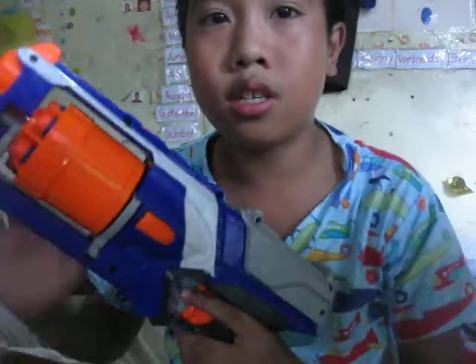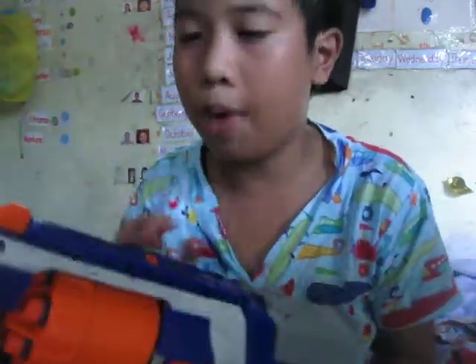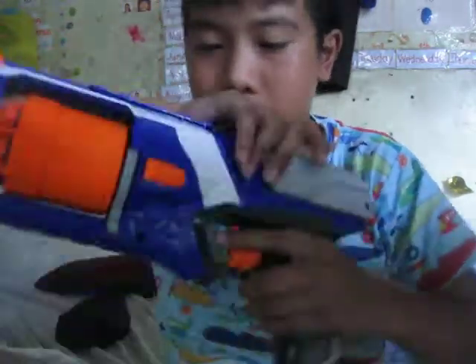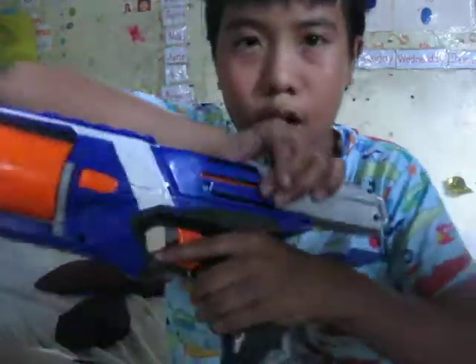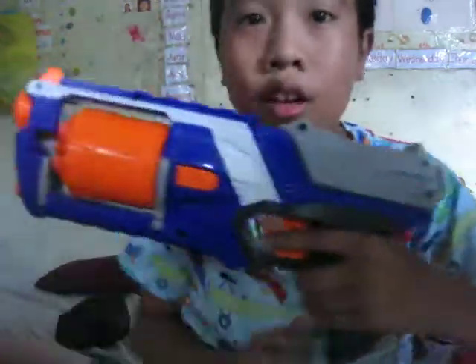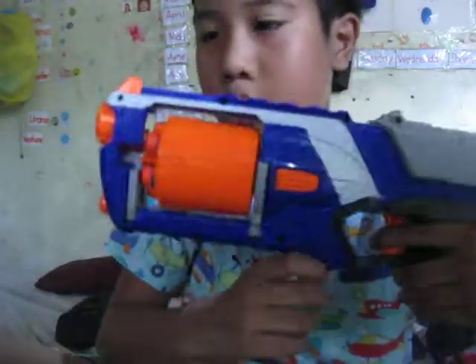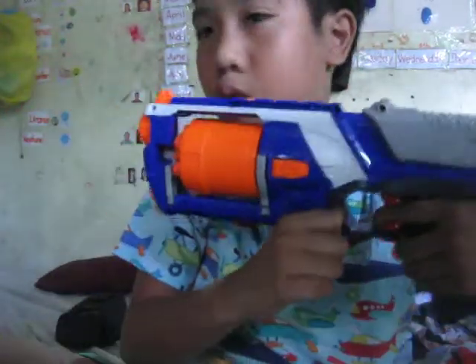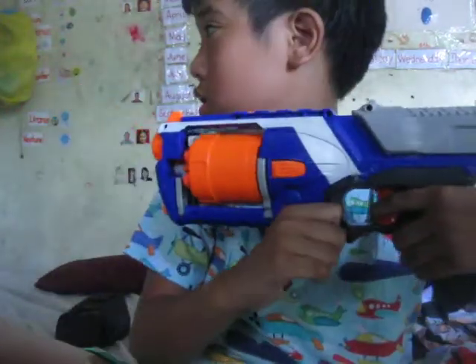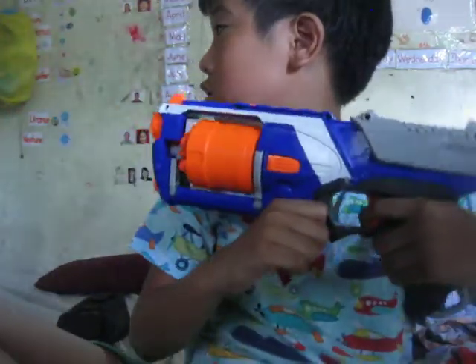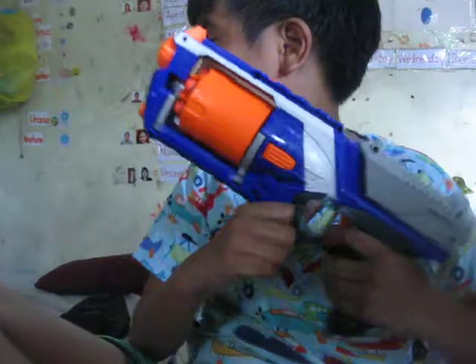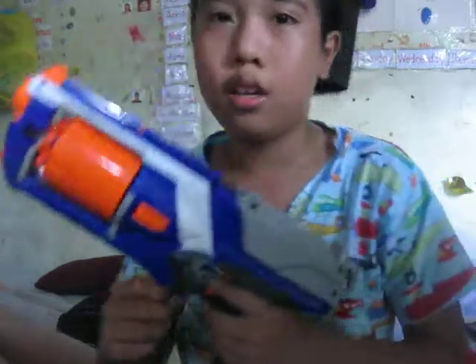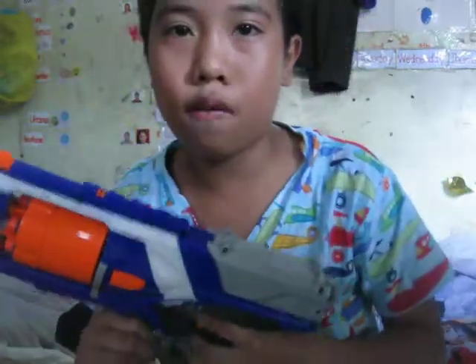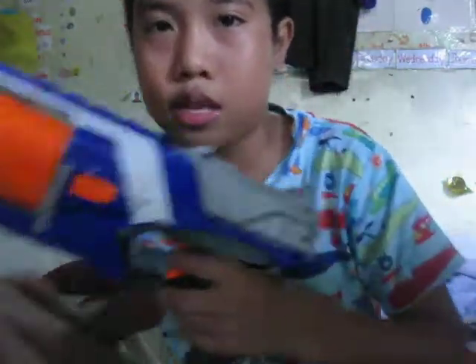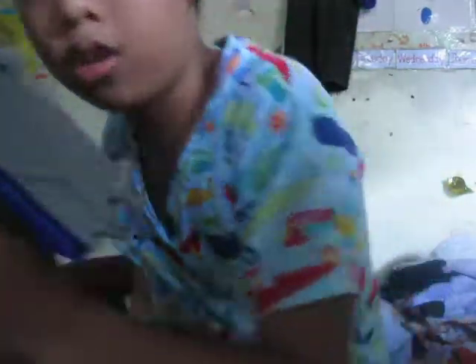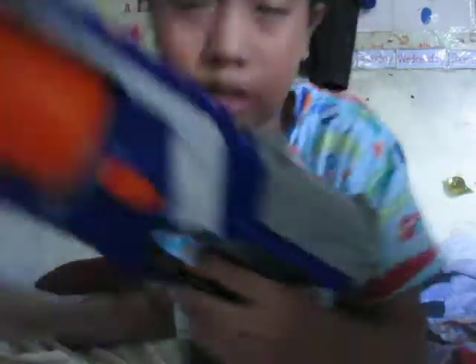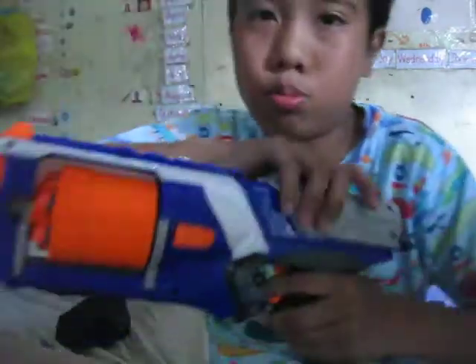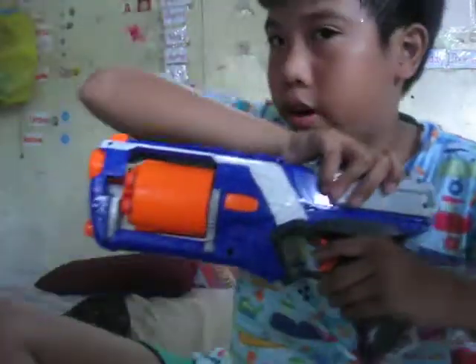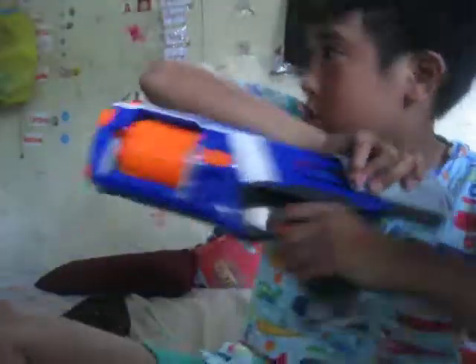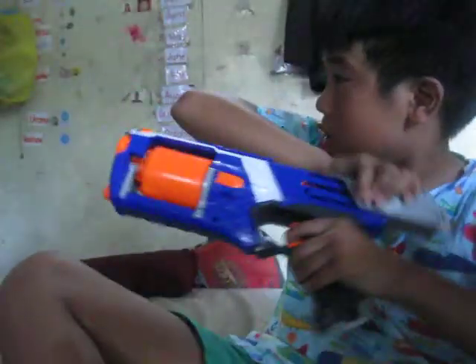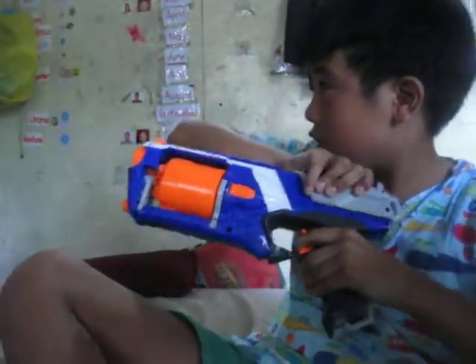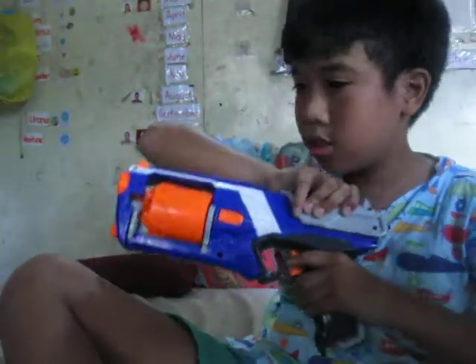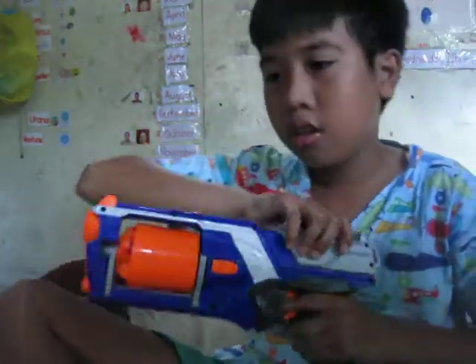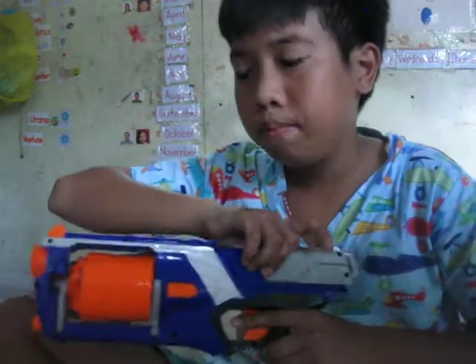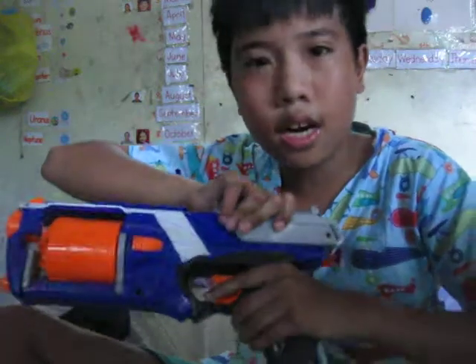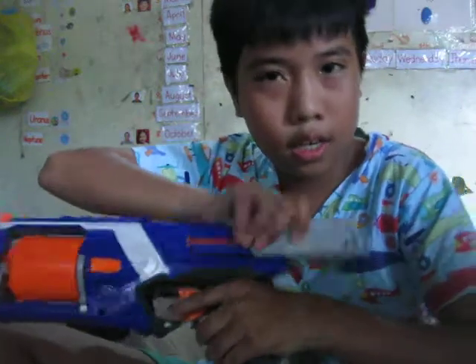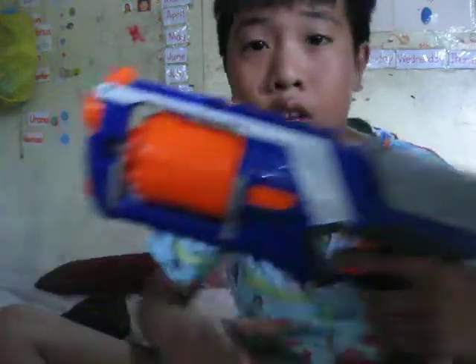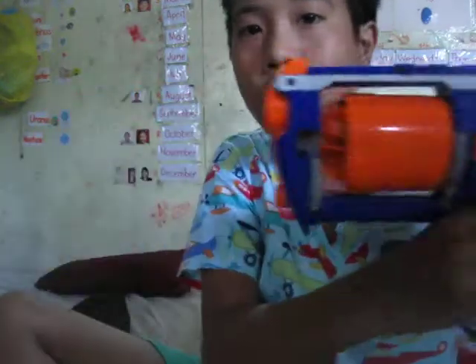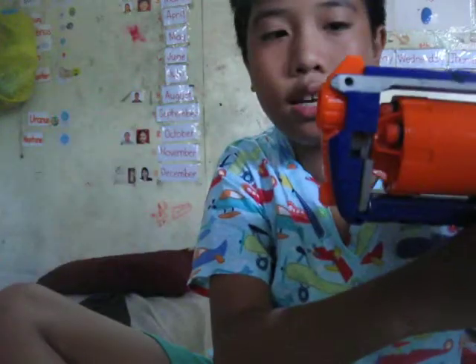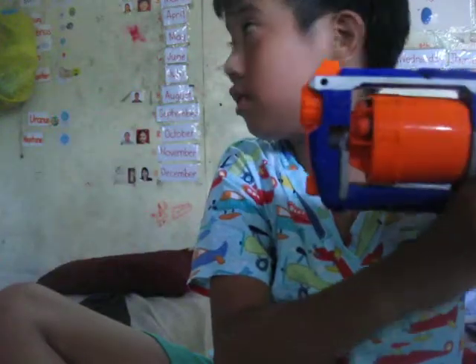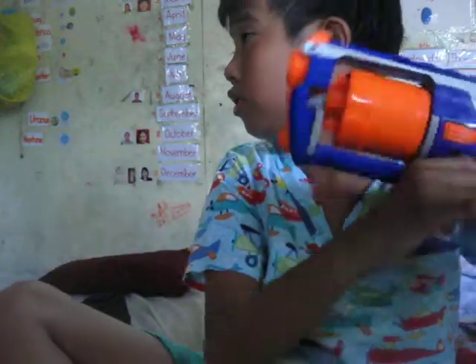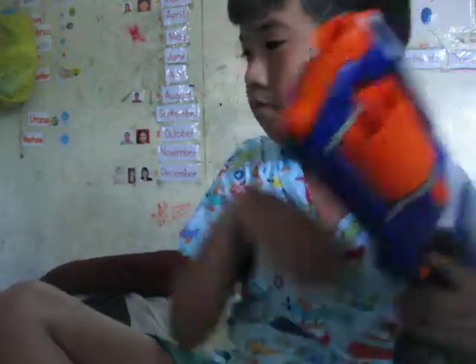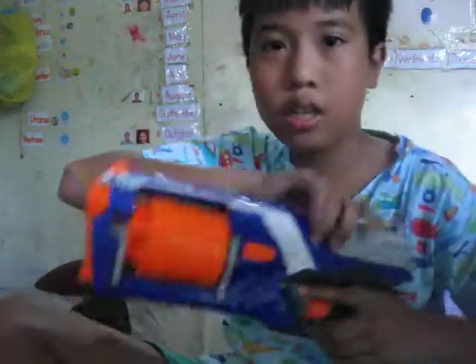This is how you fire — you cock, and then you shoot. First, hold on the trigger to find the handle. You see, you cock it like this. See that?